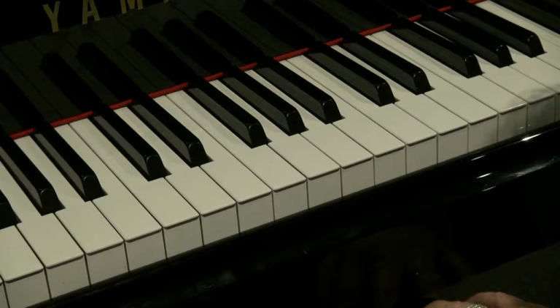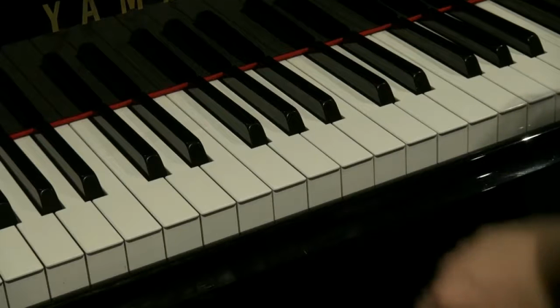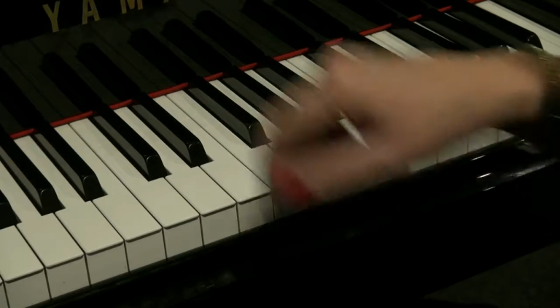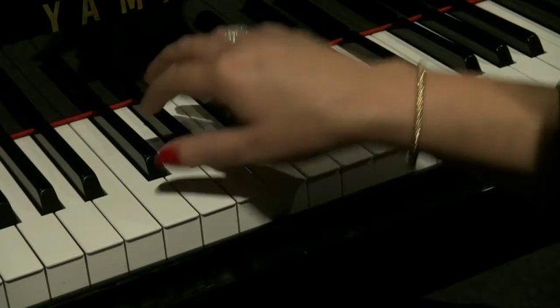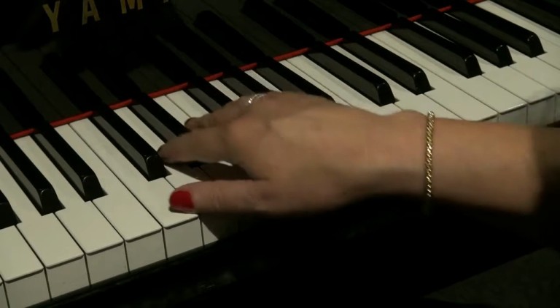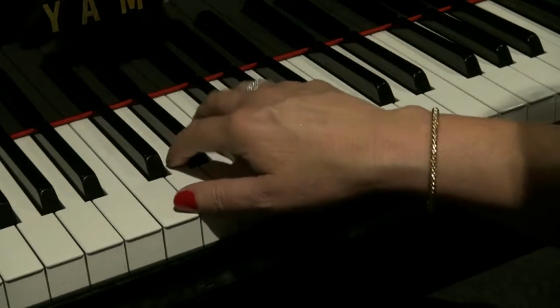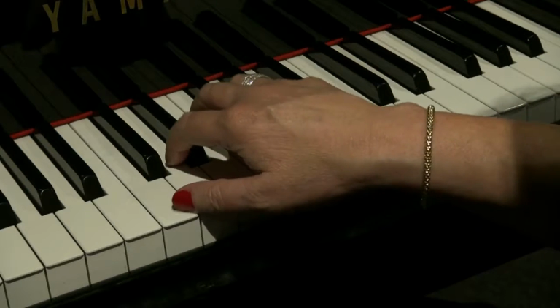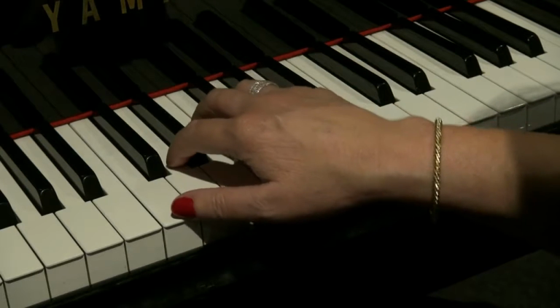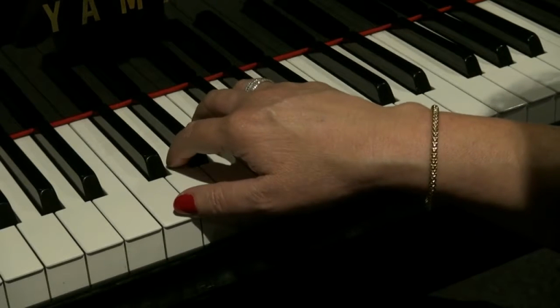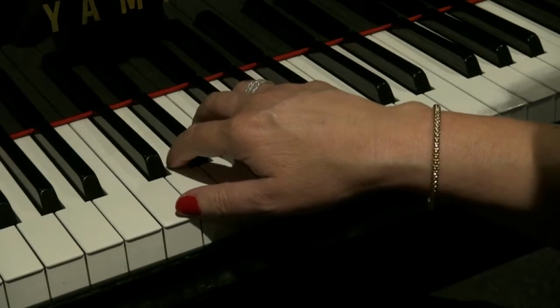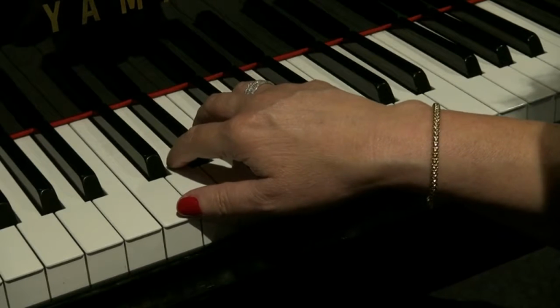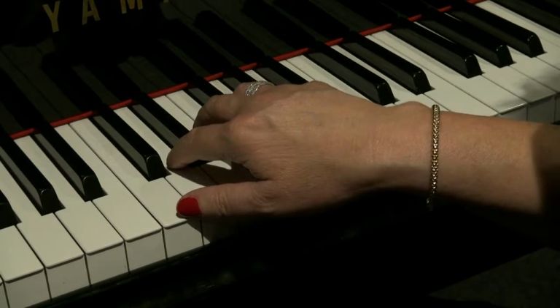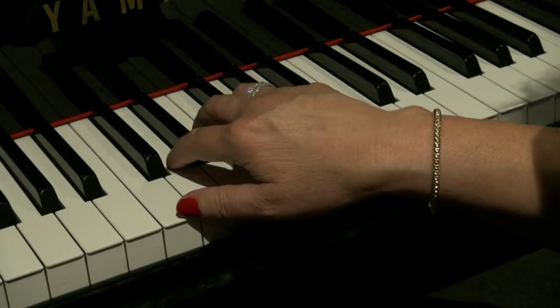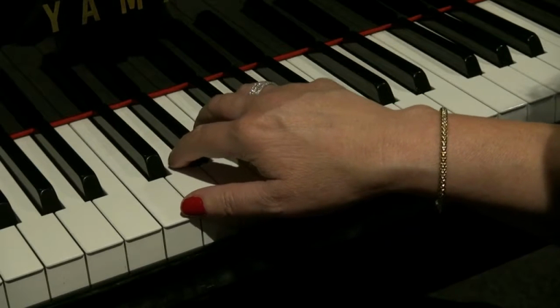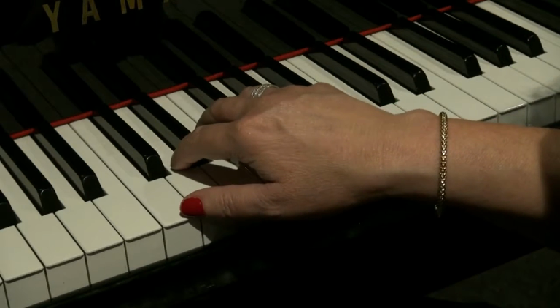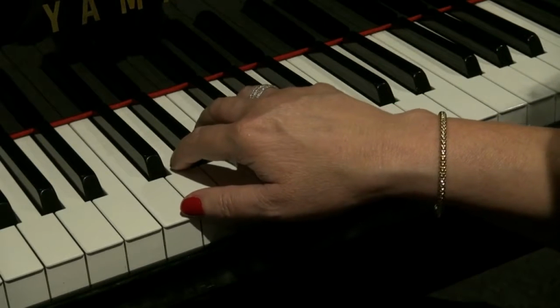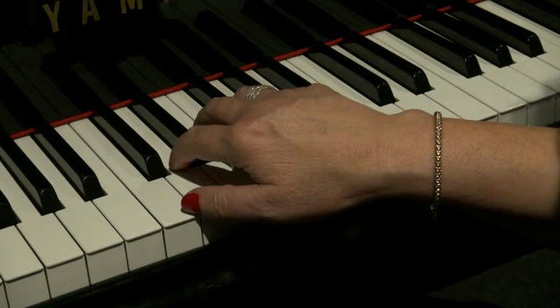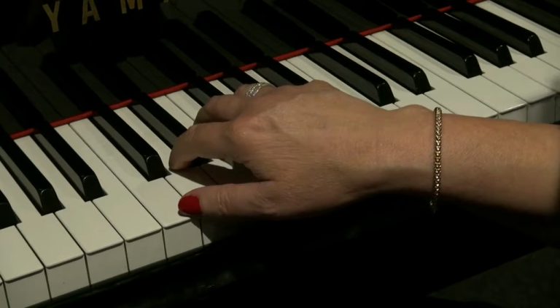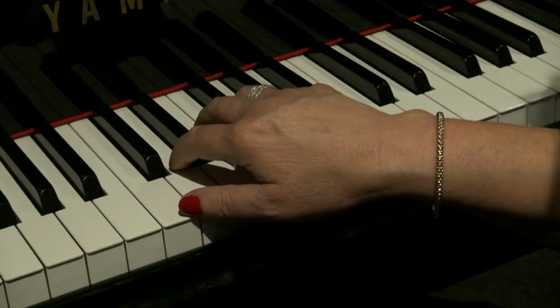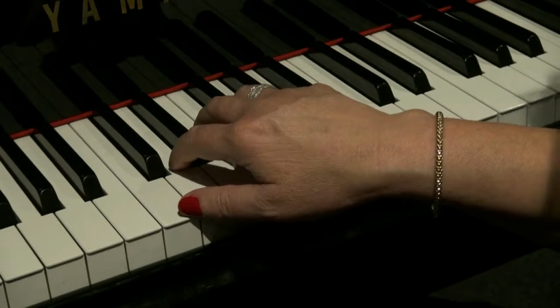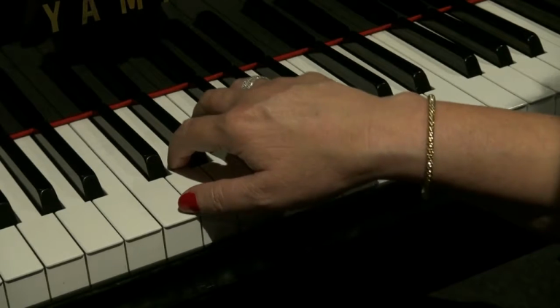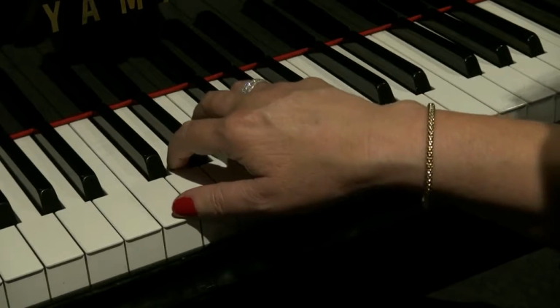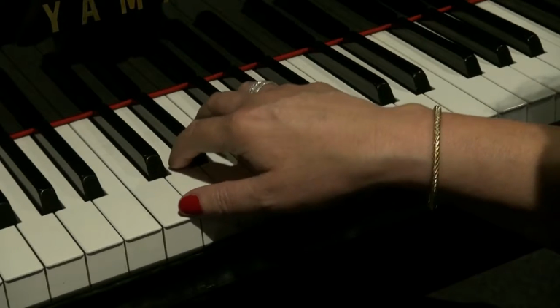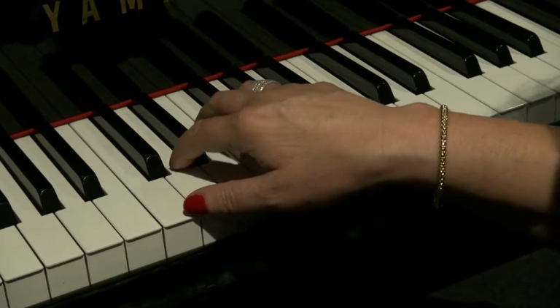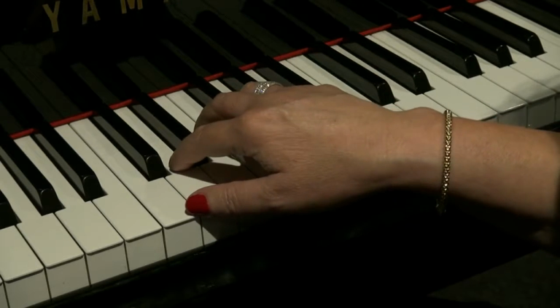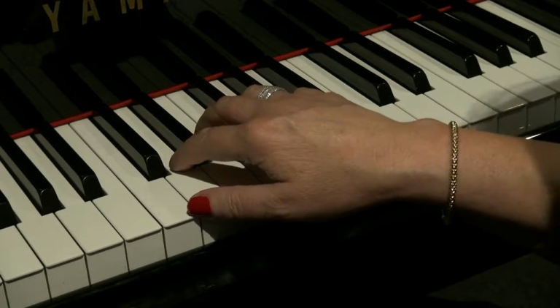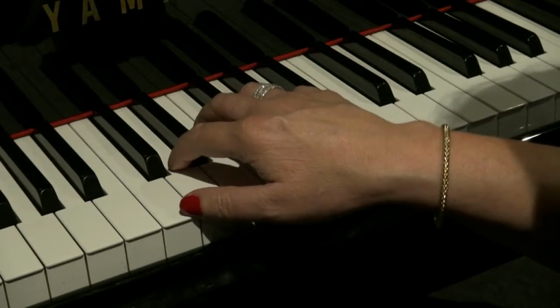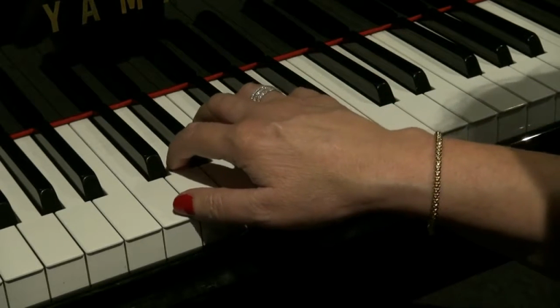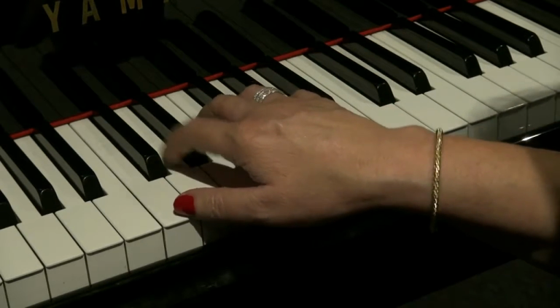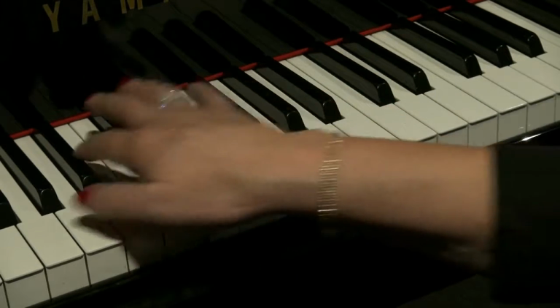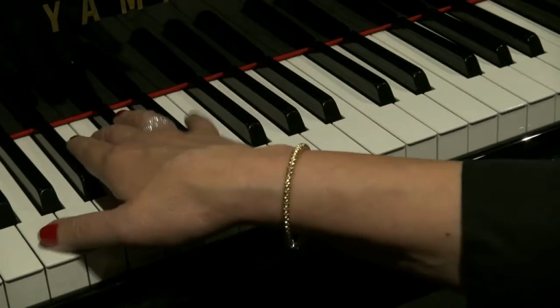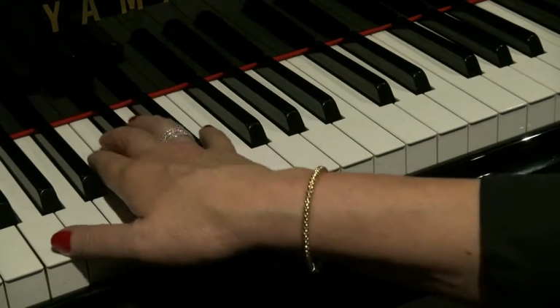Hello there. Today's riff is from Holy Grail, which was written by Mark Seymour and performed by Hunters and Collectors. It sounds like this.